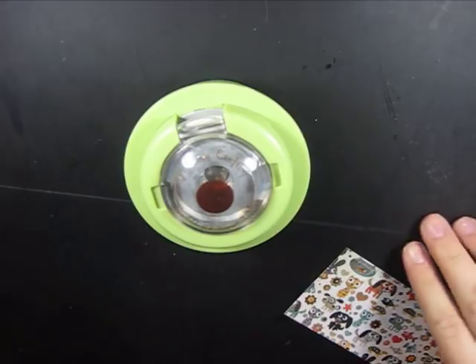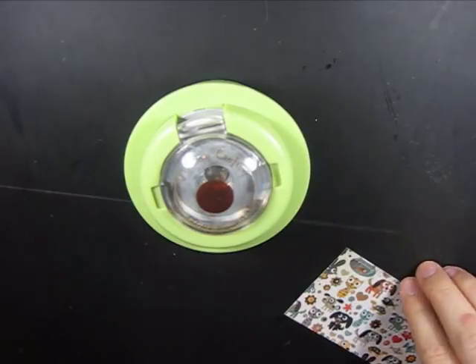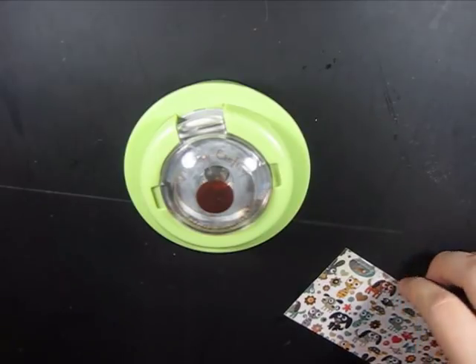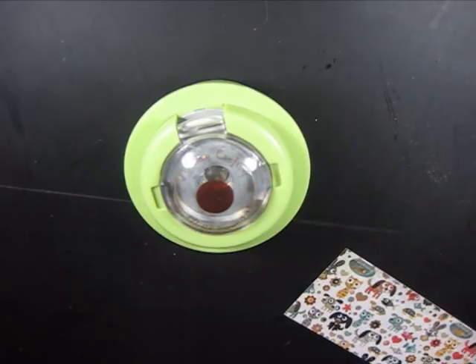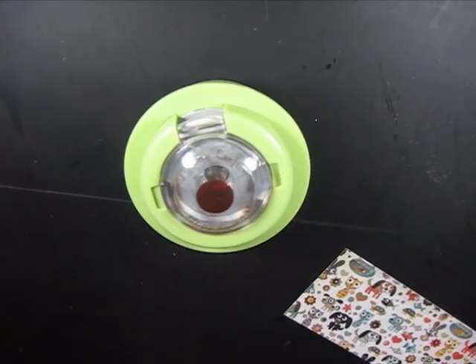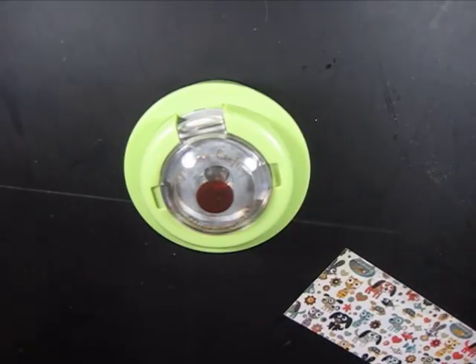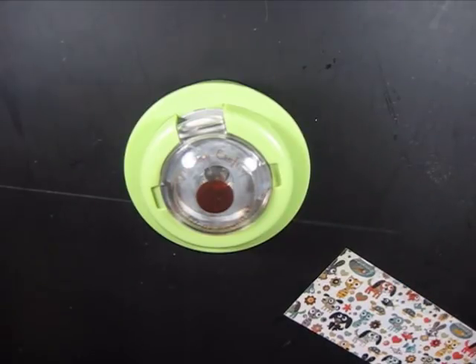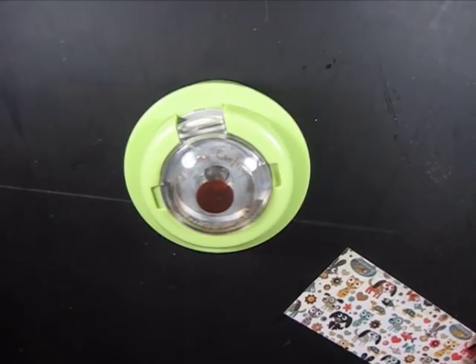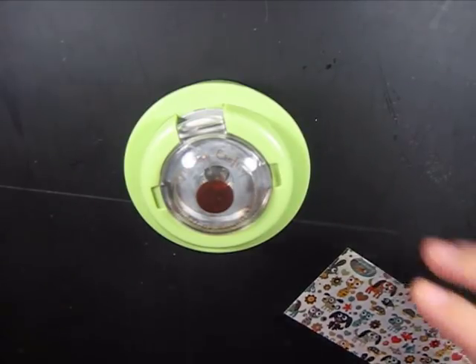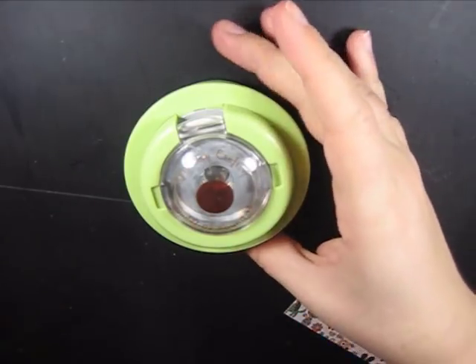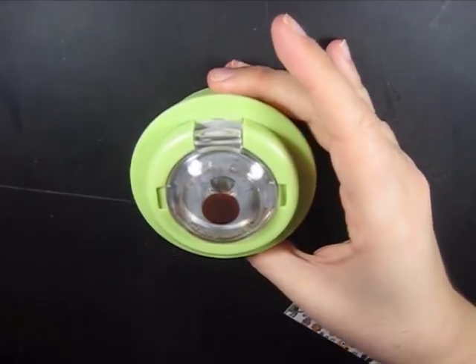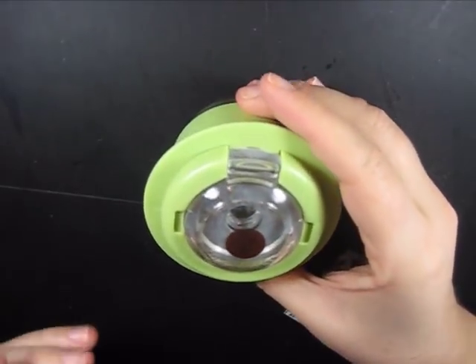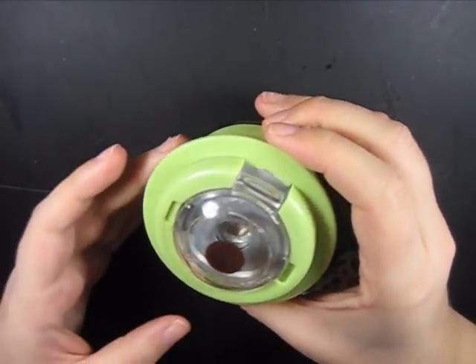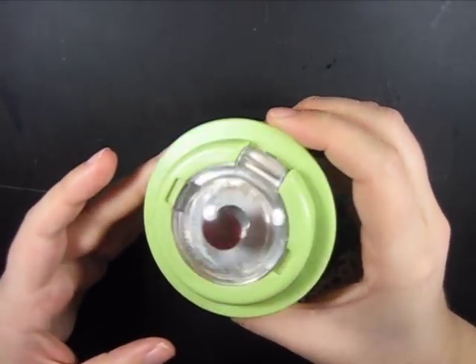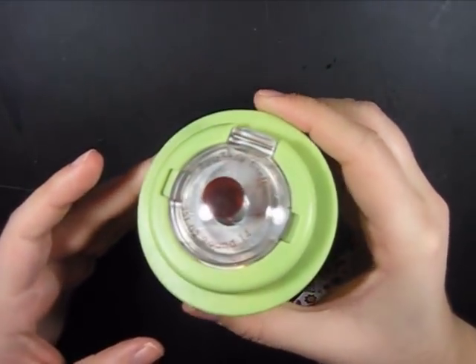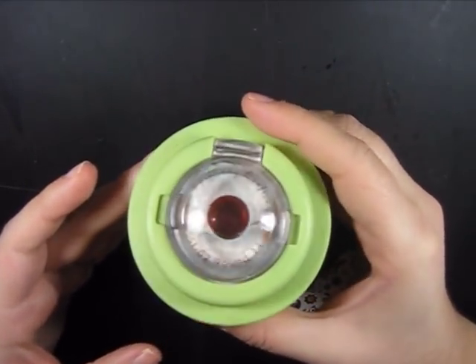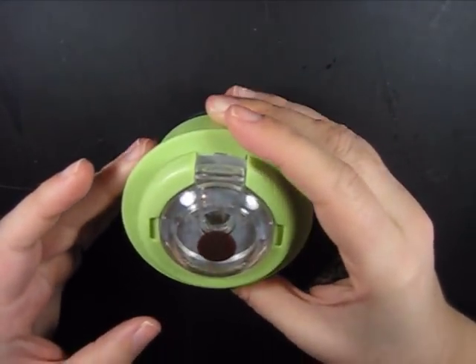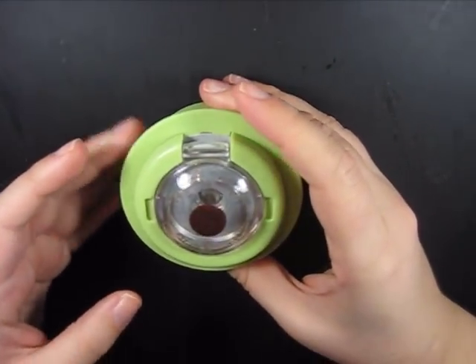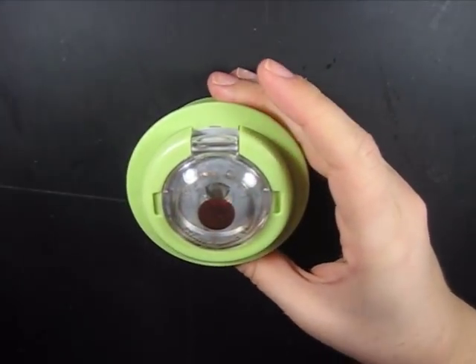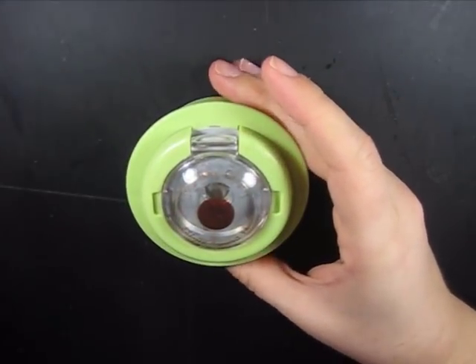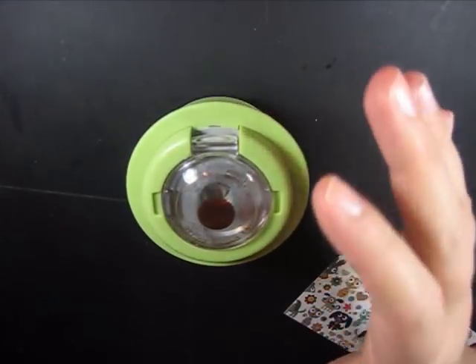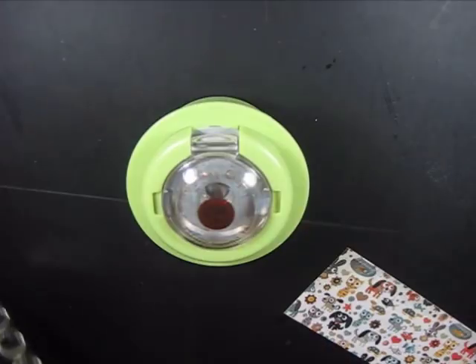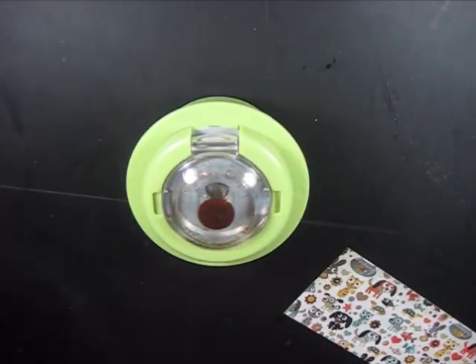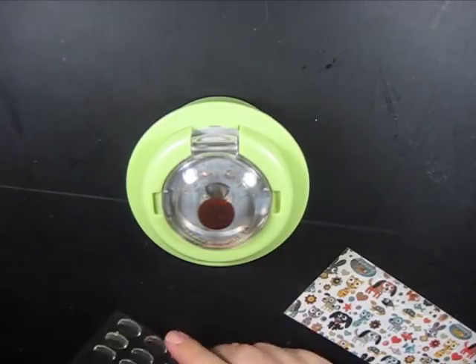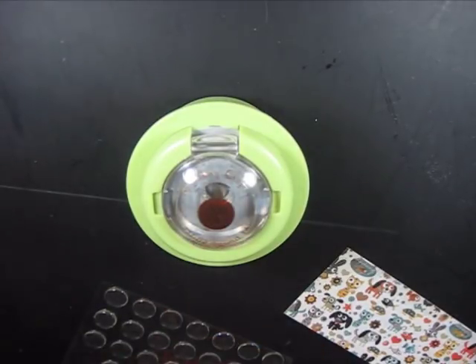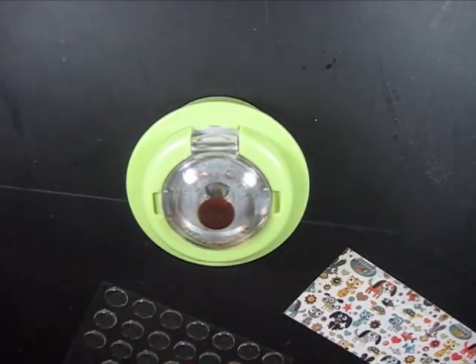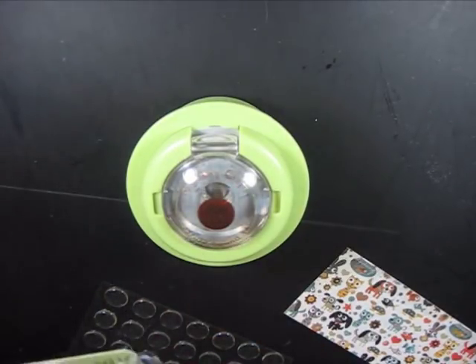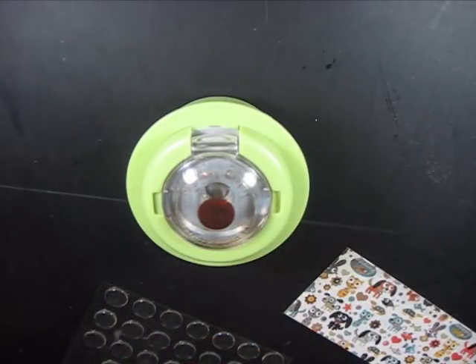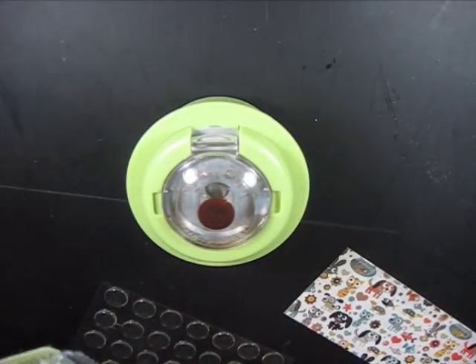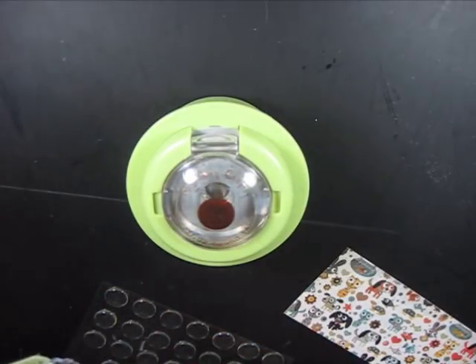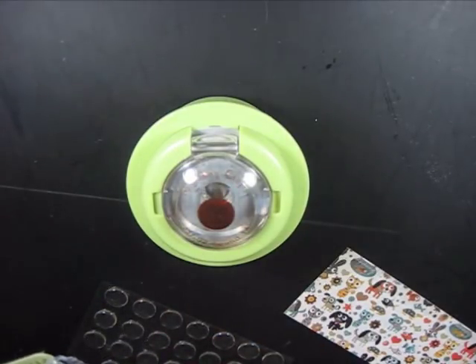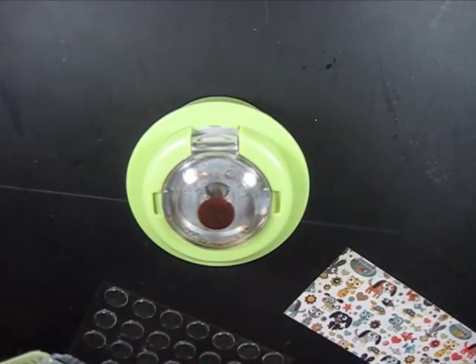Hi there and welcome to Ms. Magoo's Creations. I thought today we would take a look at the Epiphany Crafts embellishment maker — they officially call it the Epiphany Crafts EC Shapes Studio.